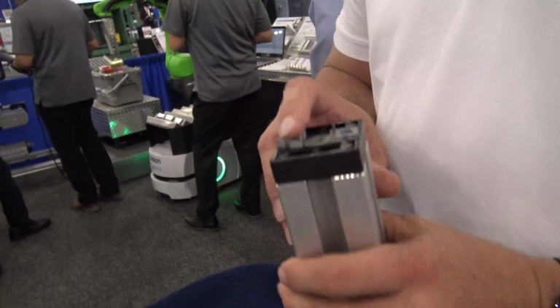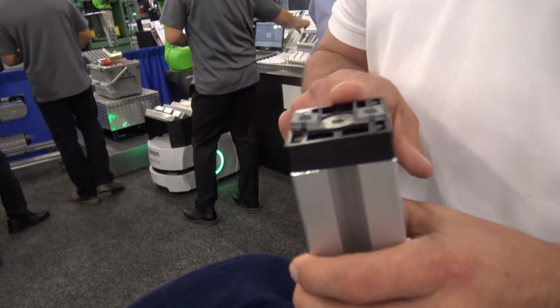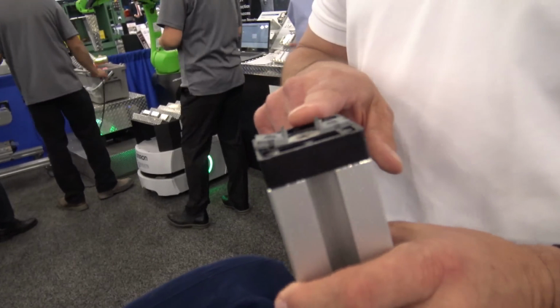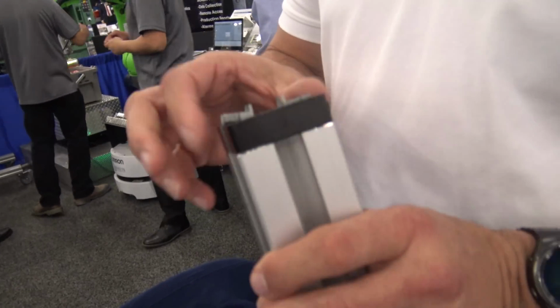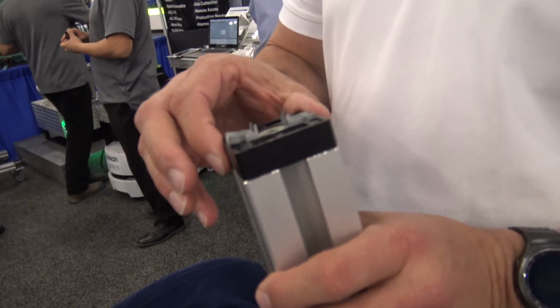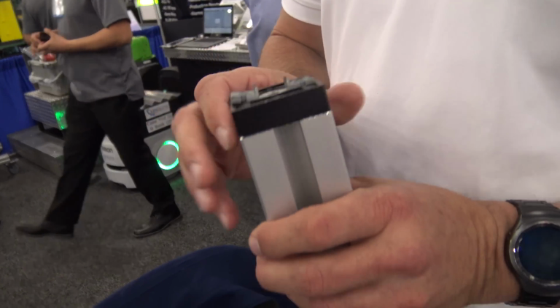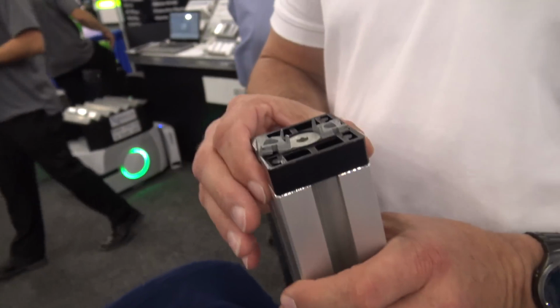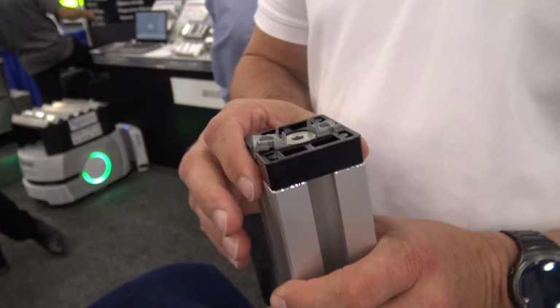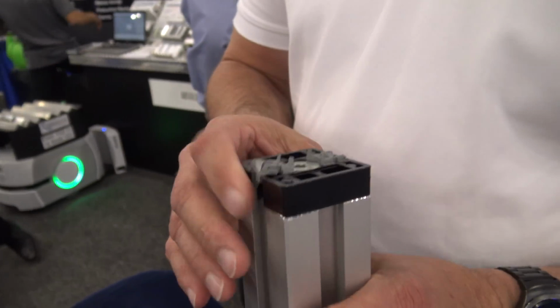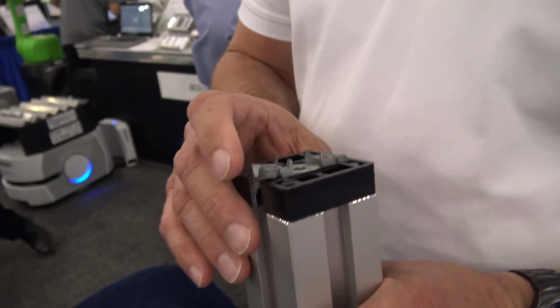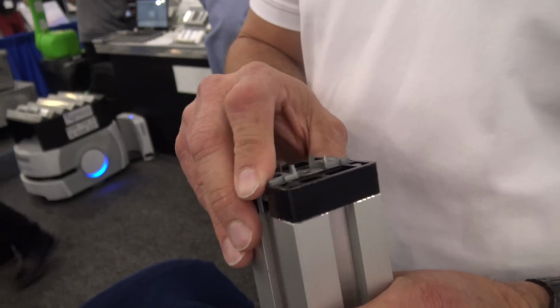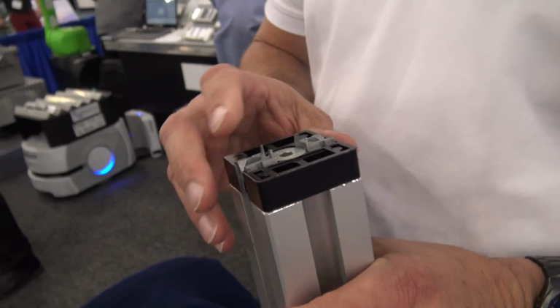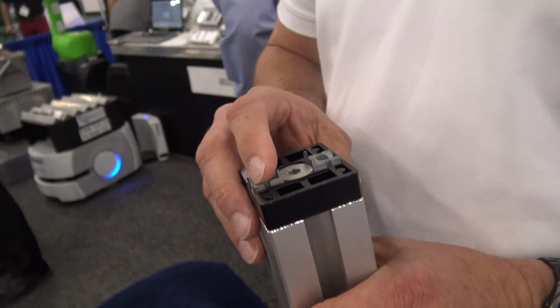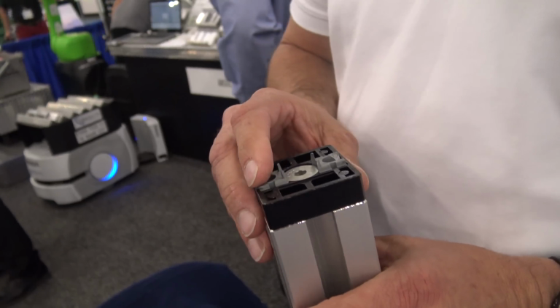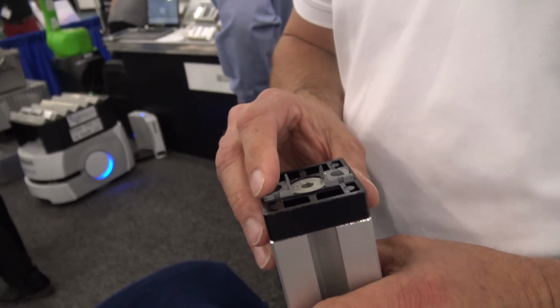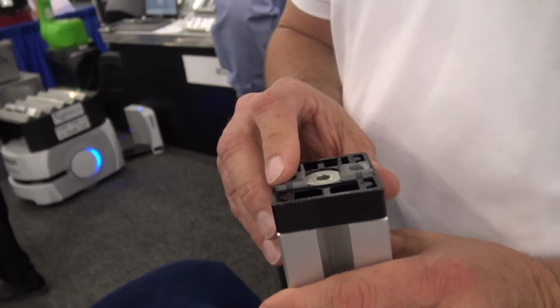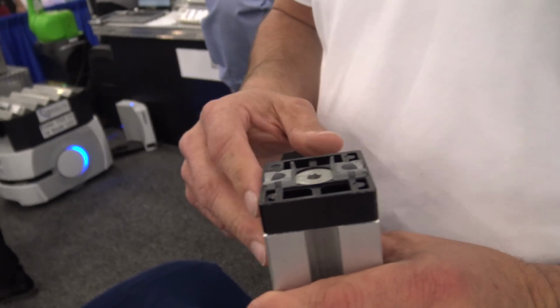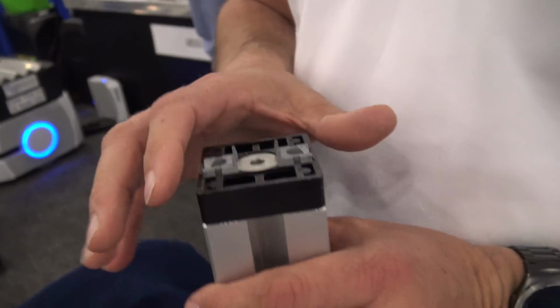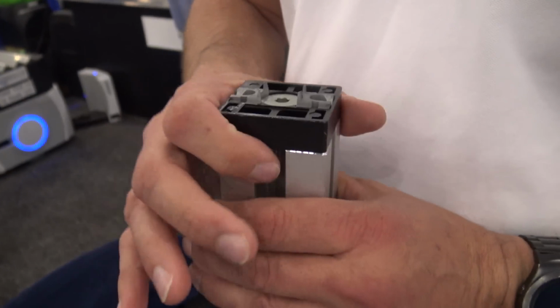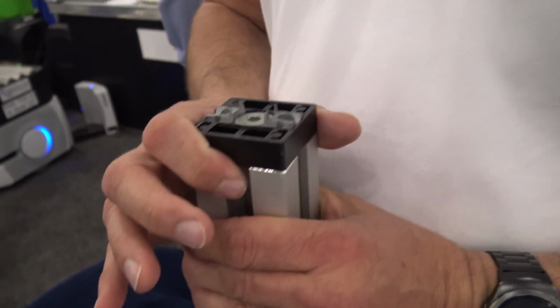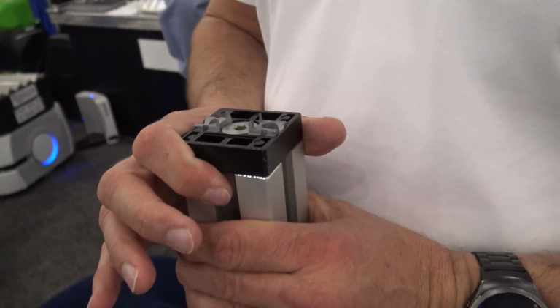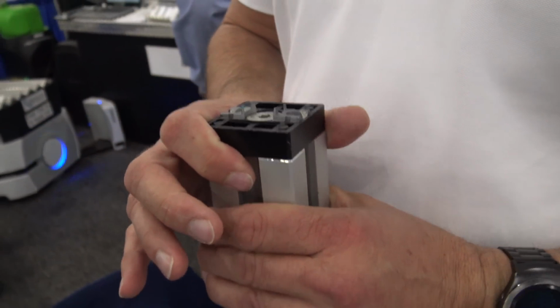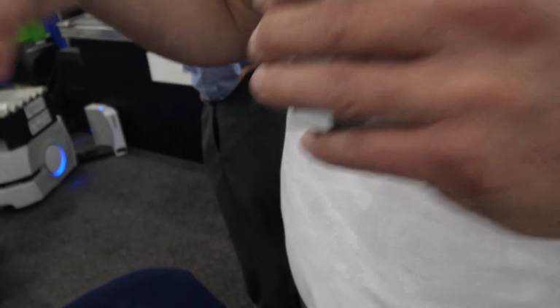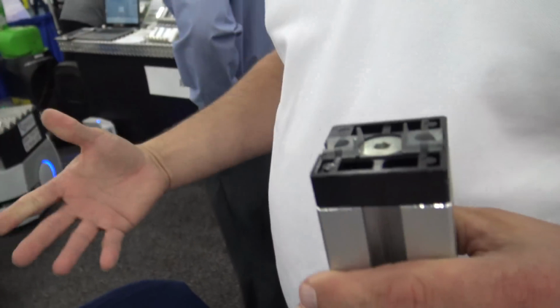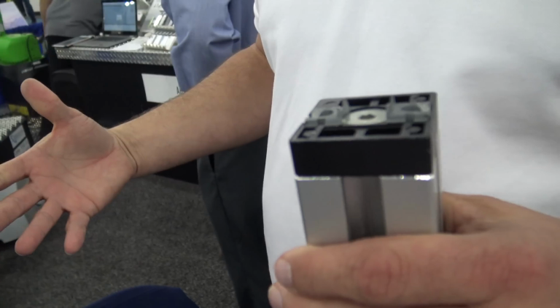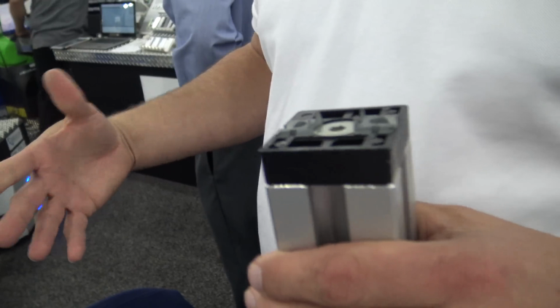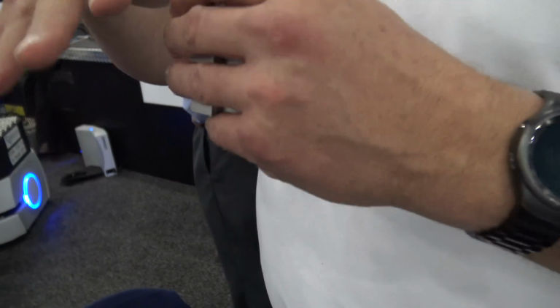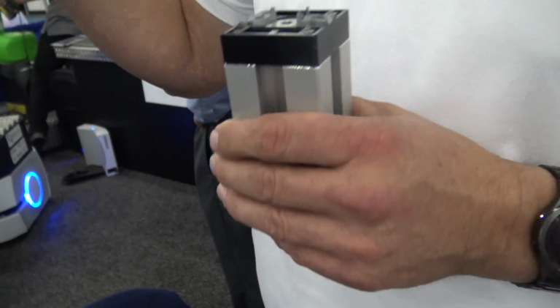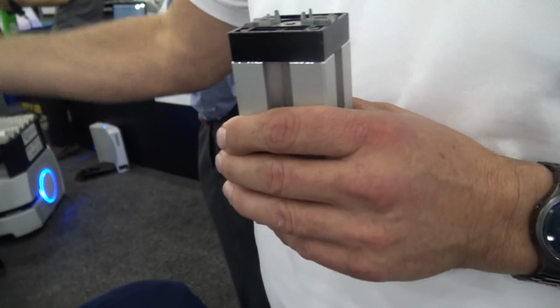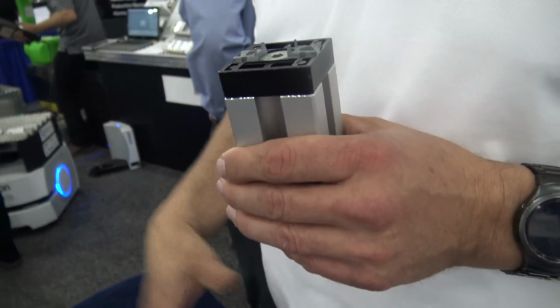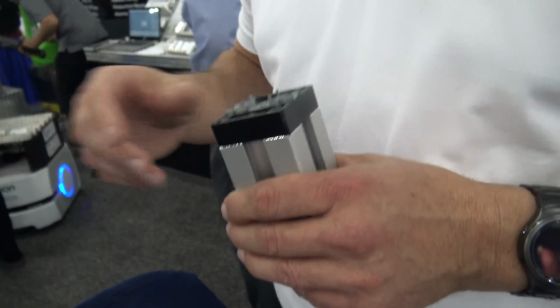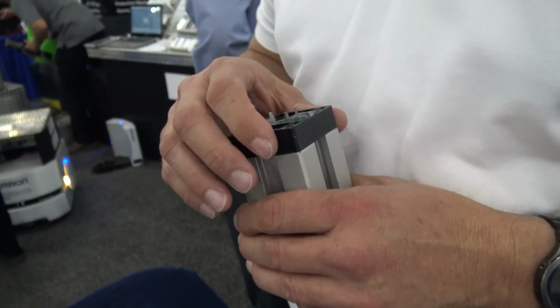This fastener right here, our 50 by 50 fastener, is designed to be vibration safe. You can put a Delta robot into a cage that we build and it will move all day long and it will not loosen up the bolts.